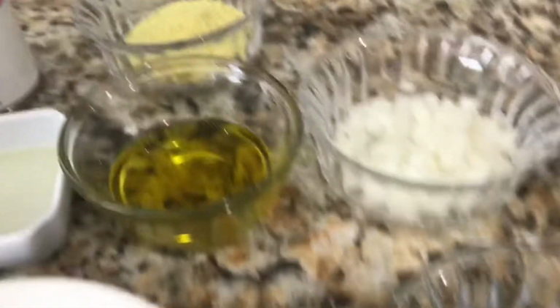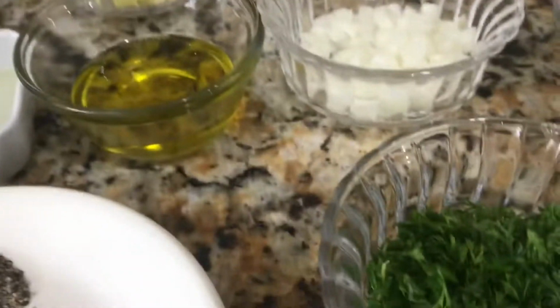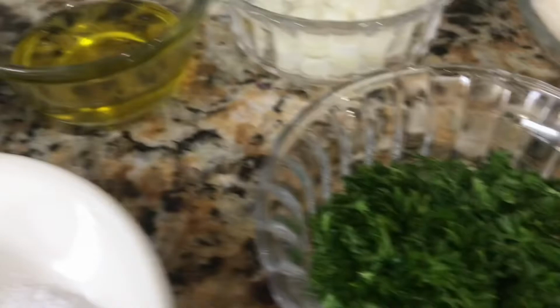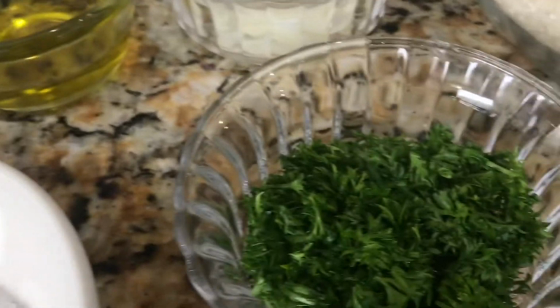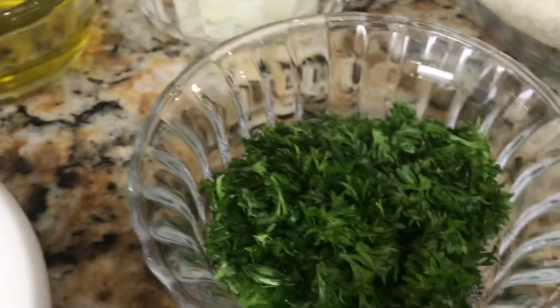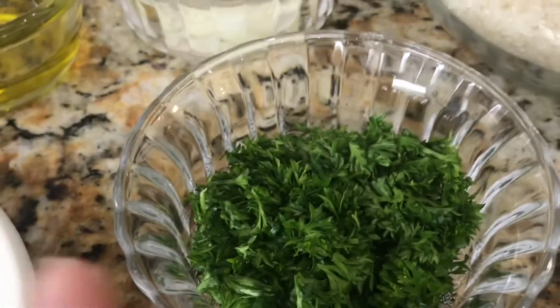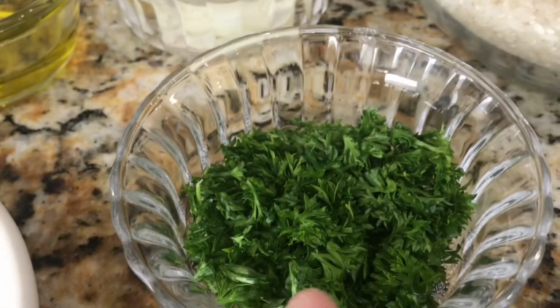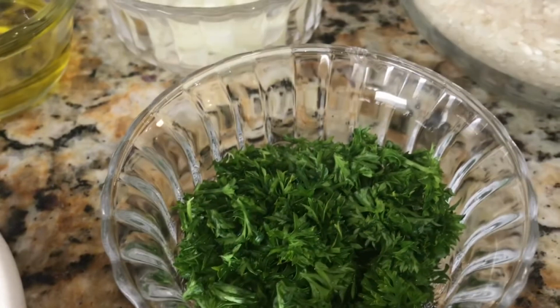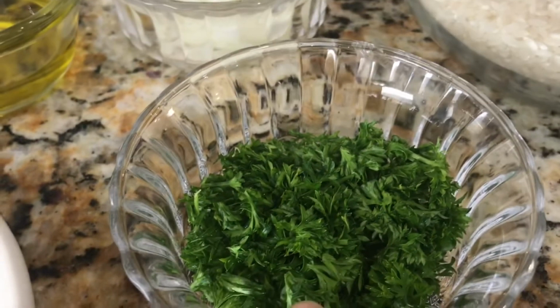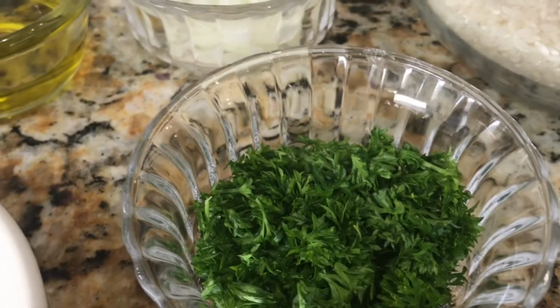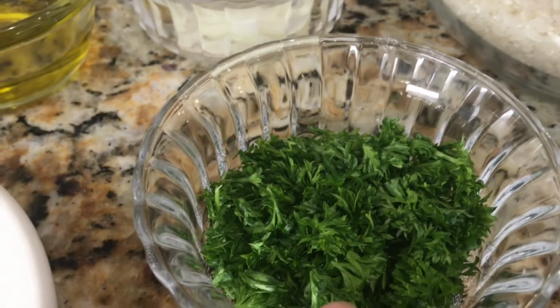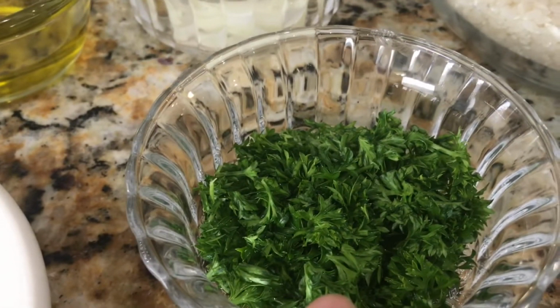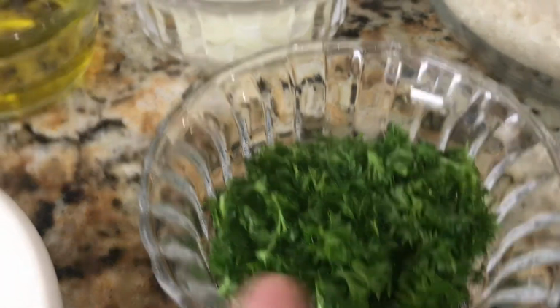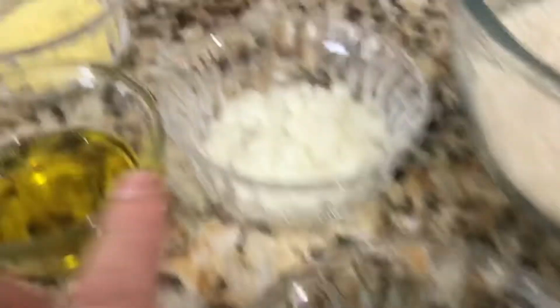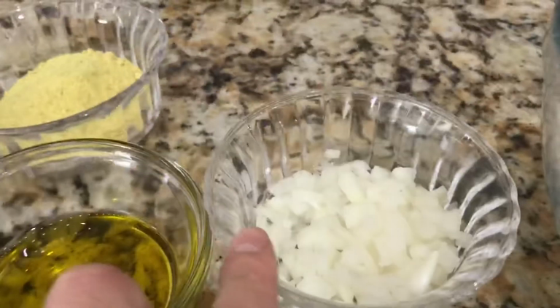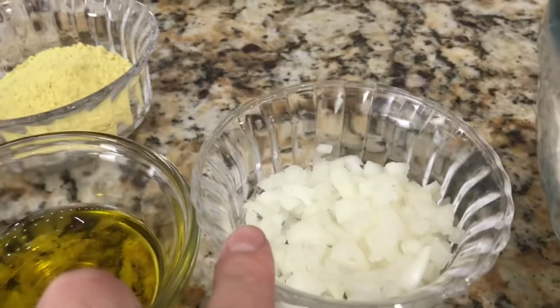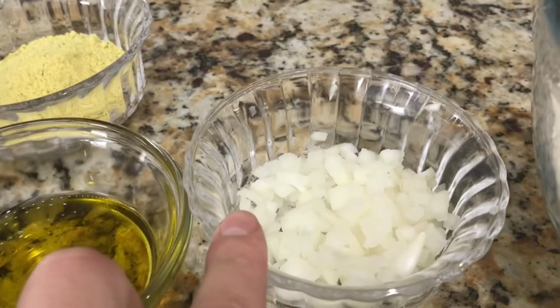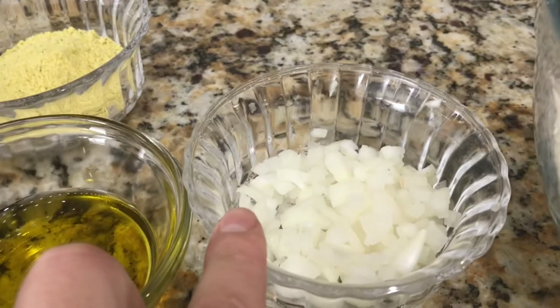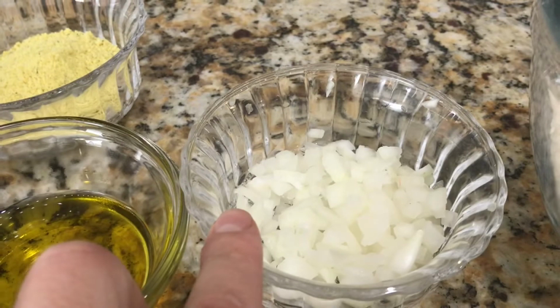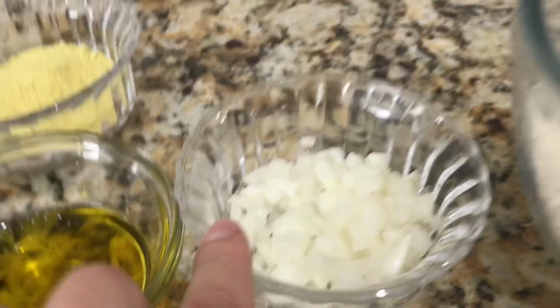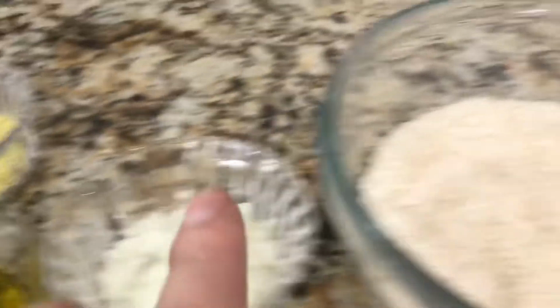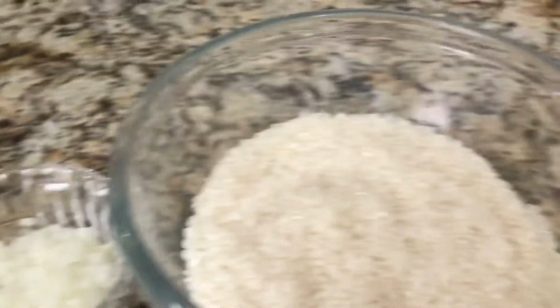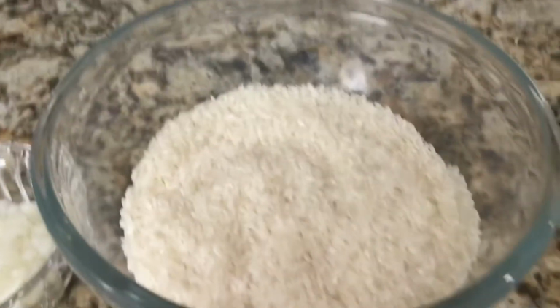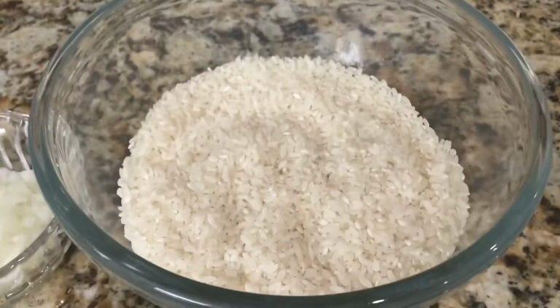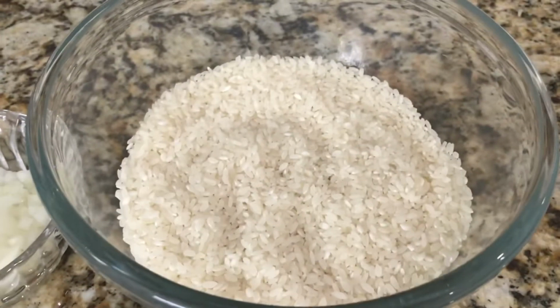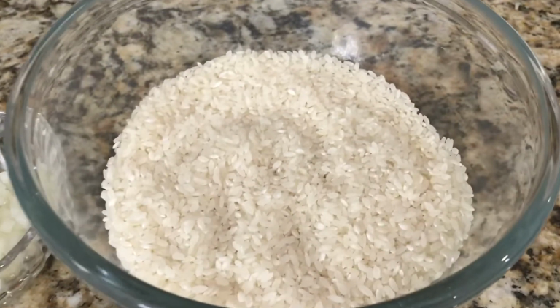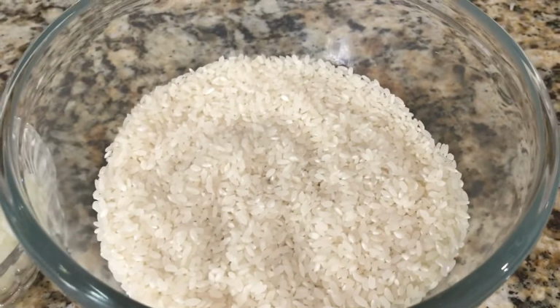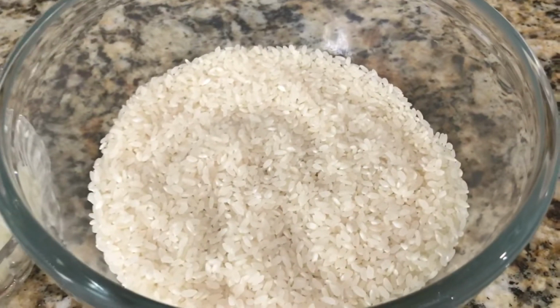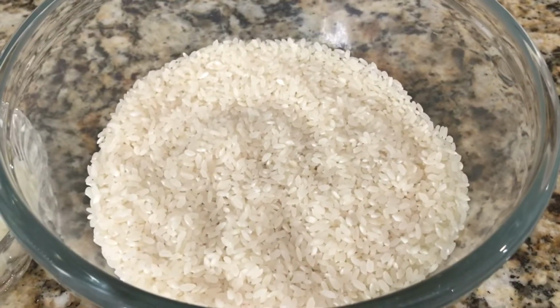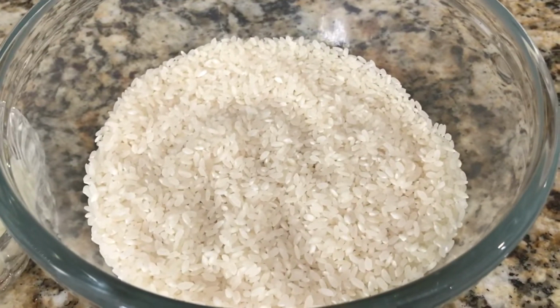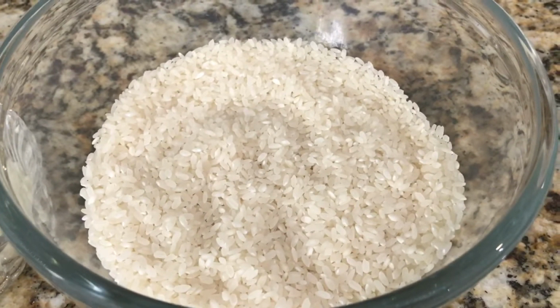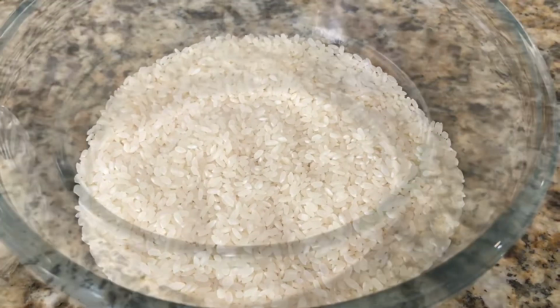And over here I have half a cup of chopped parsley, one third of a cup of diced onions, and two and a half cups of medium grain rice.